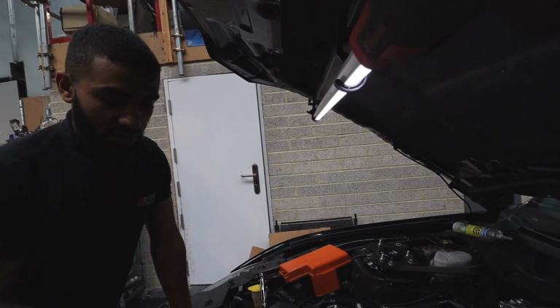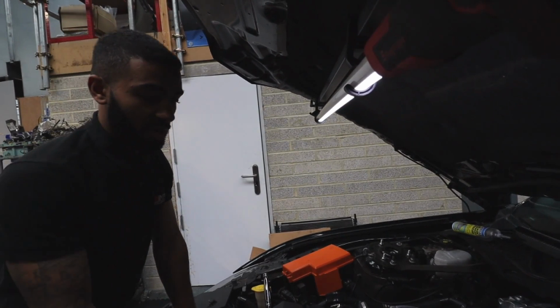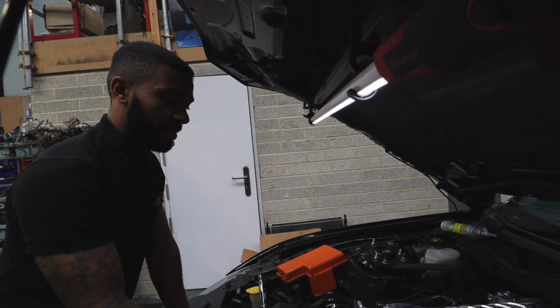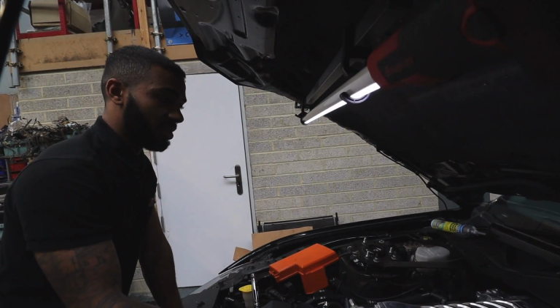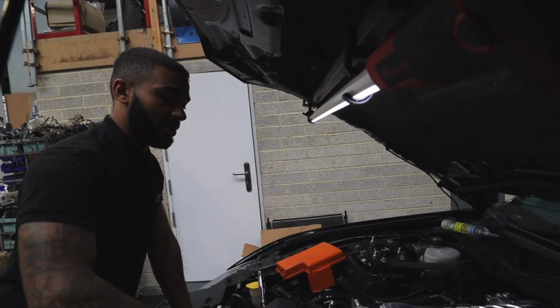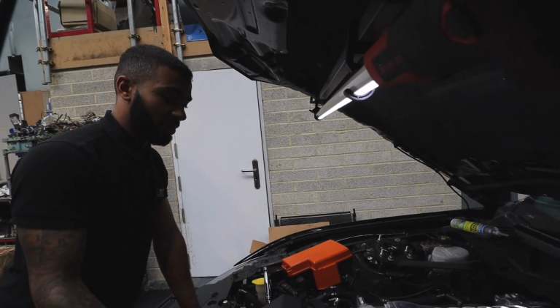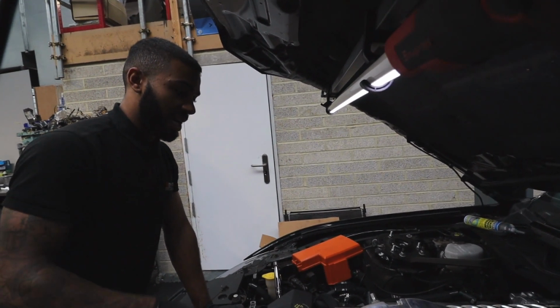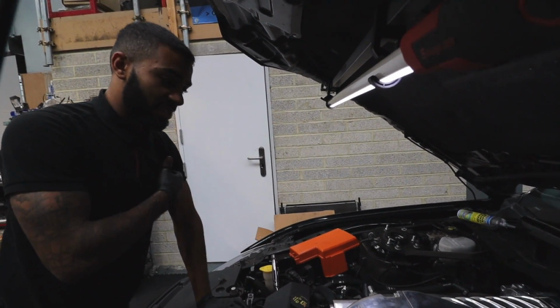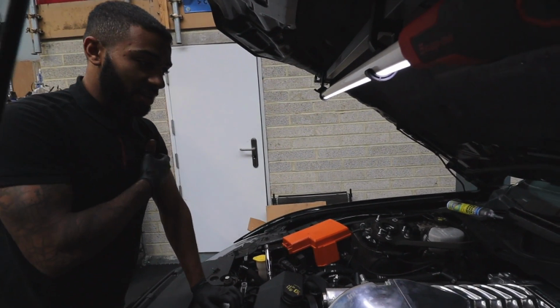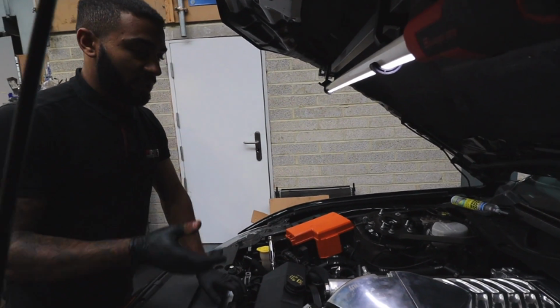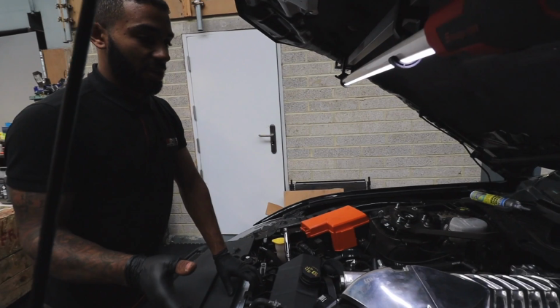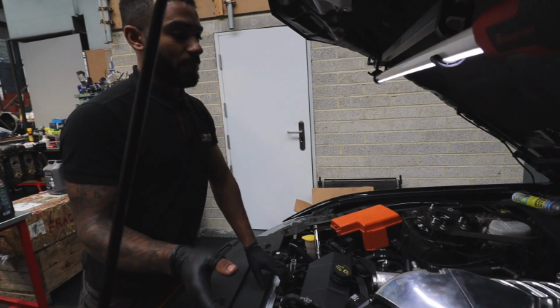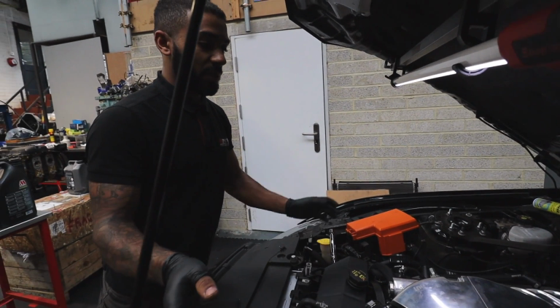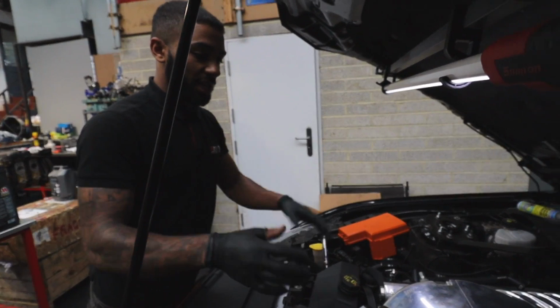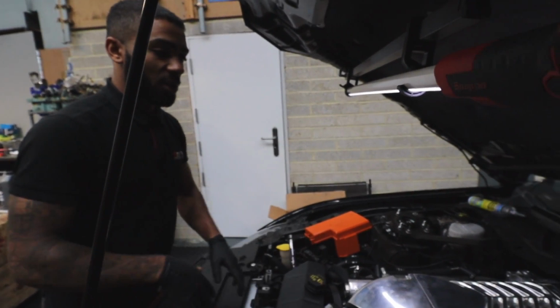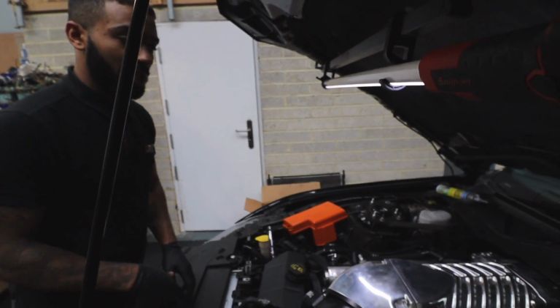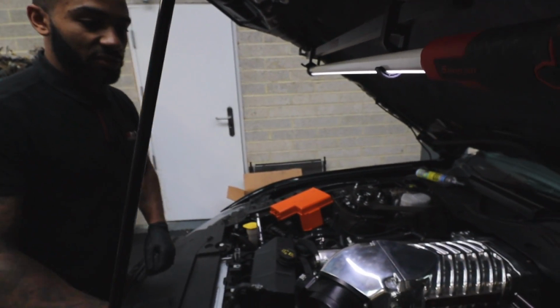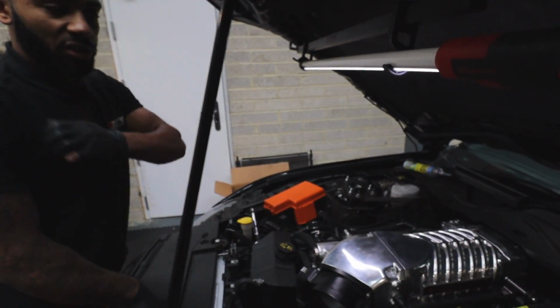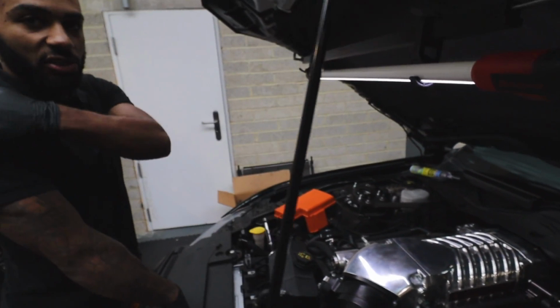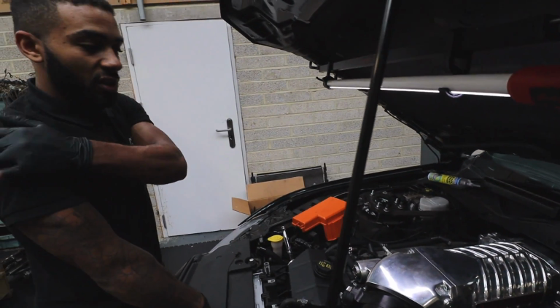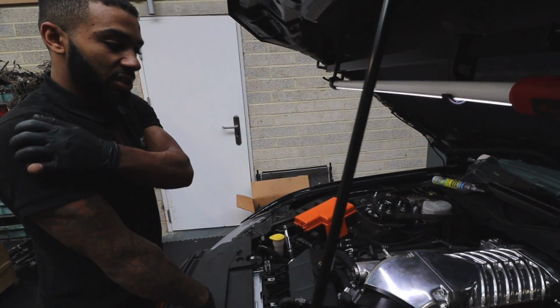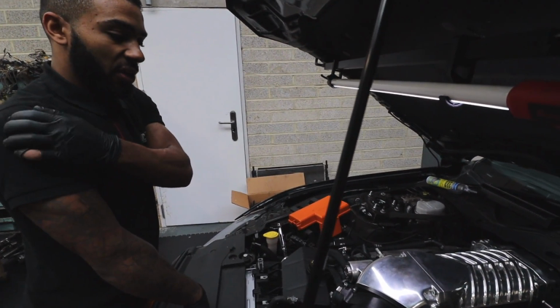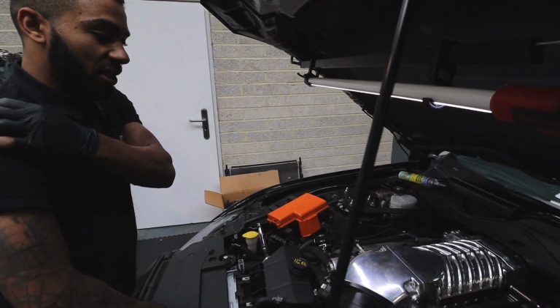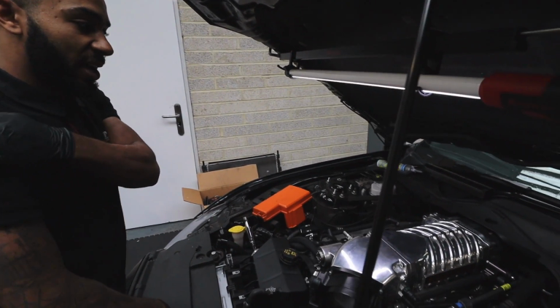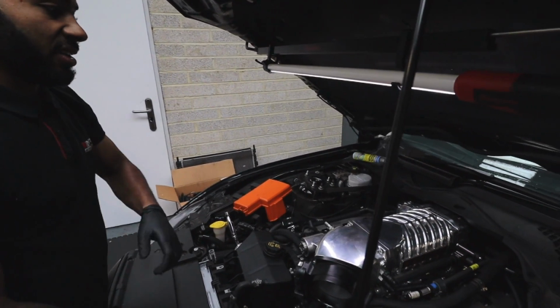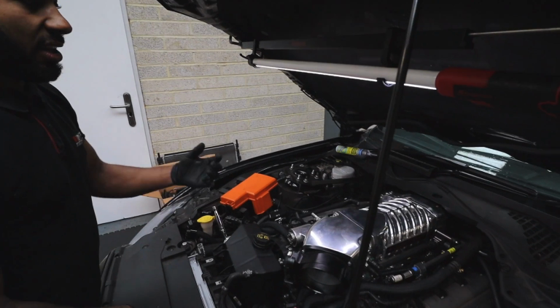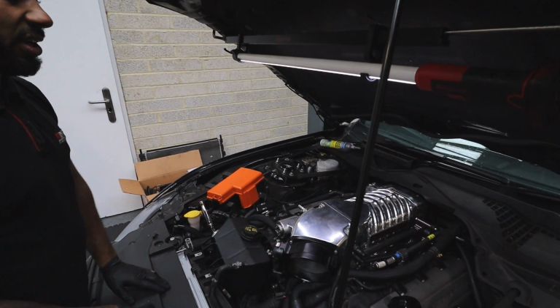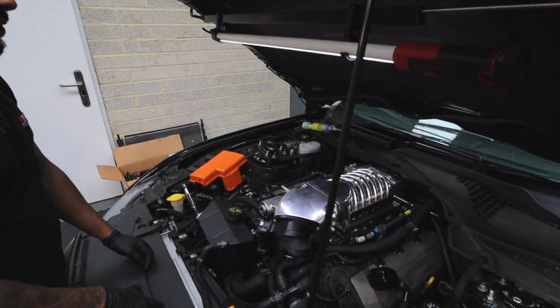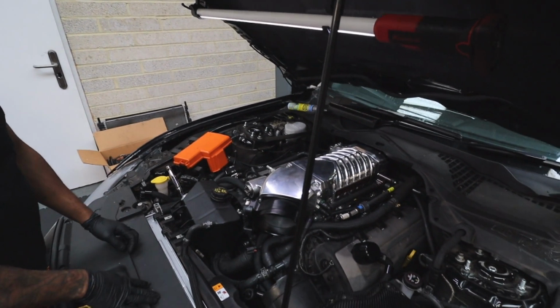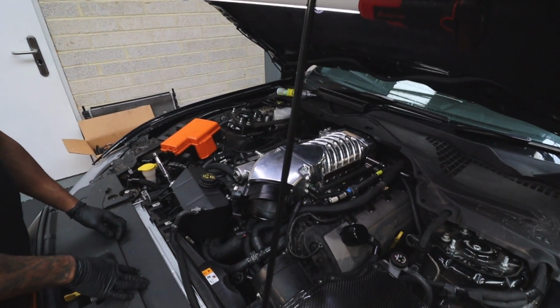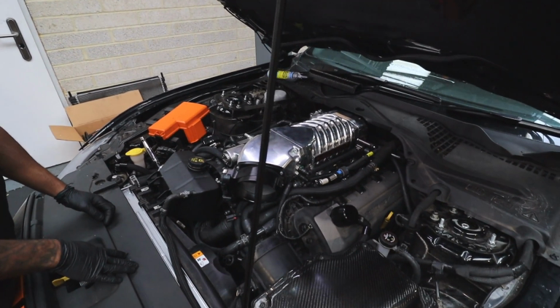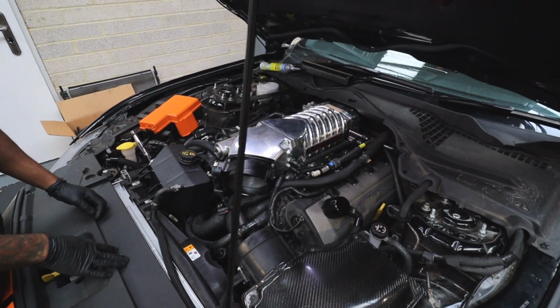No more air leaks, so we're going to put the car back together, get it all up and running, check the fuel trims, make sure it's all within spec, and then we're going to get it on the dyno and get it tuned.